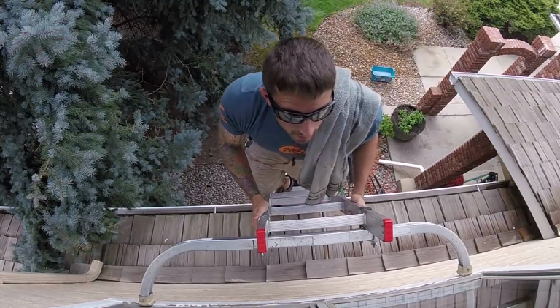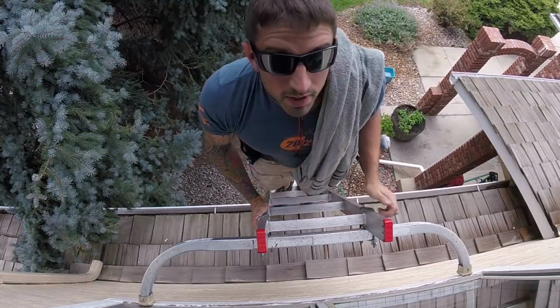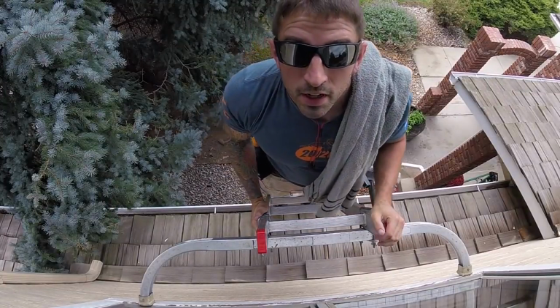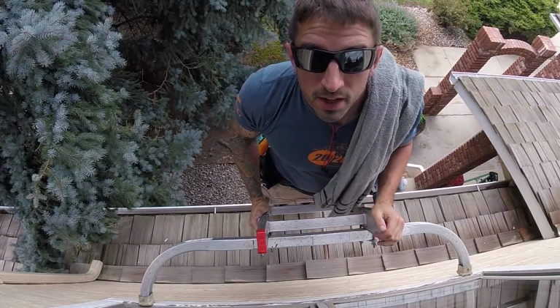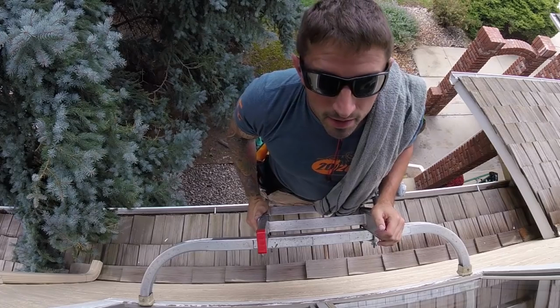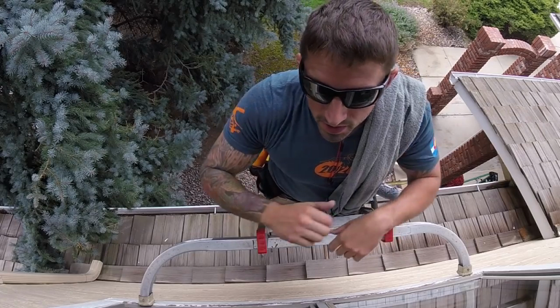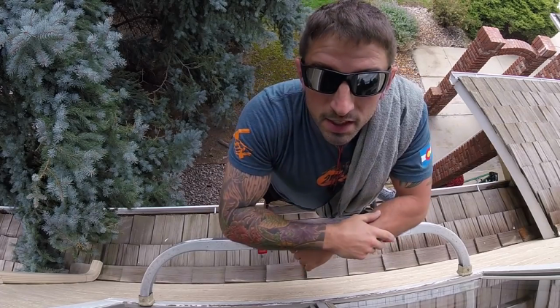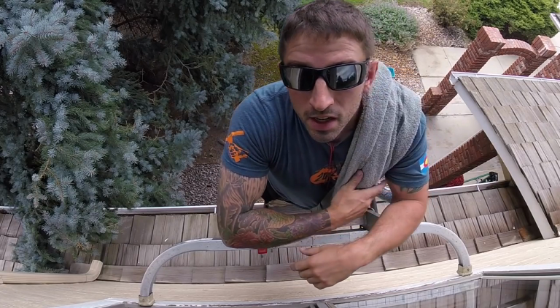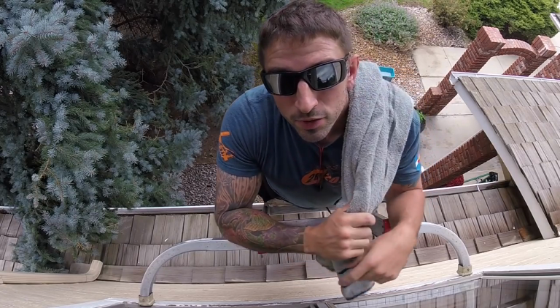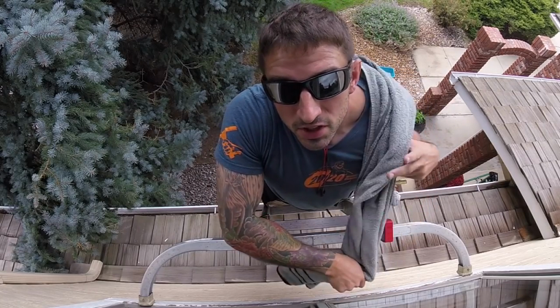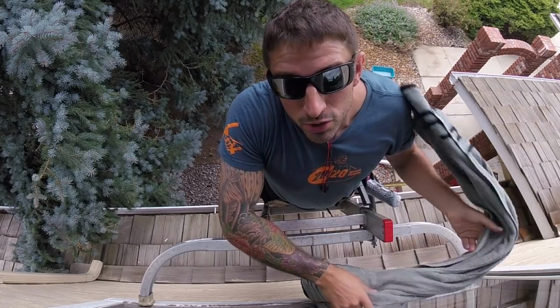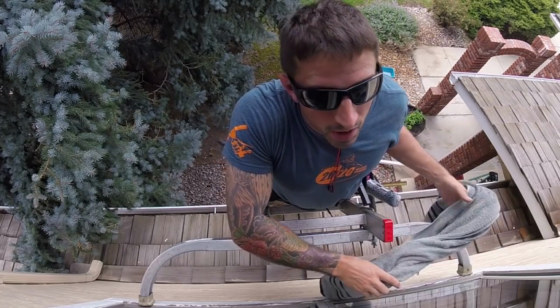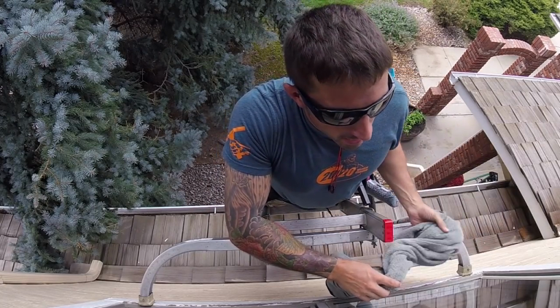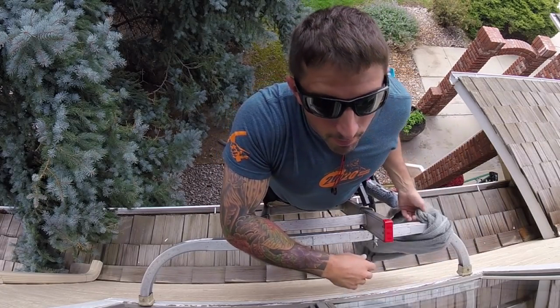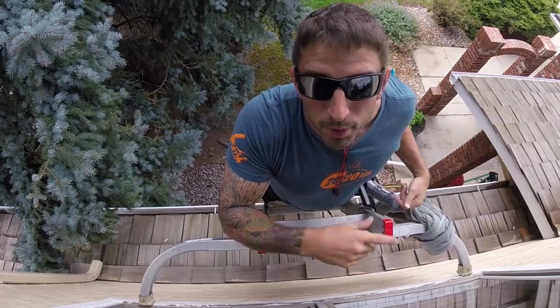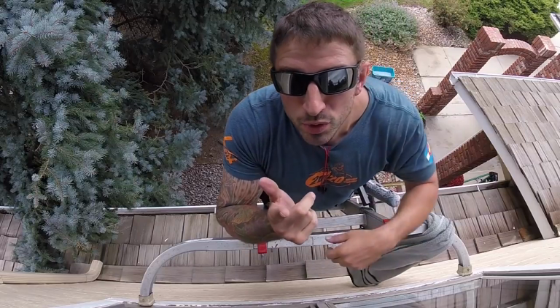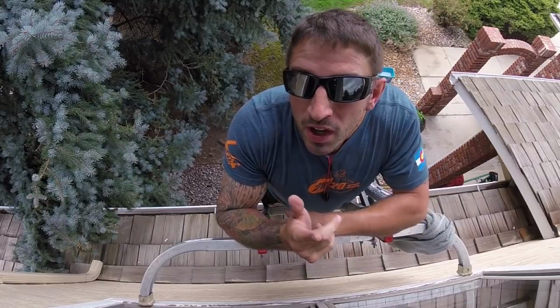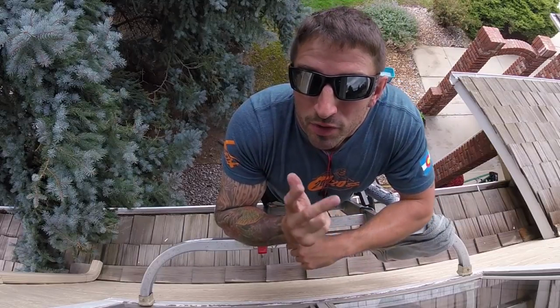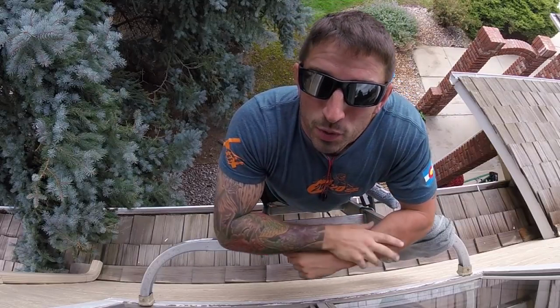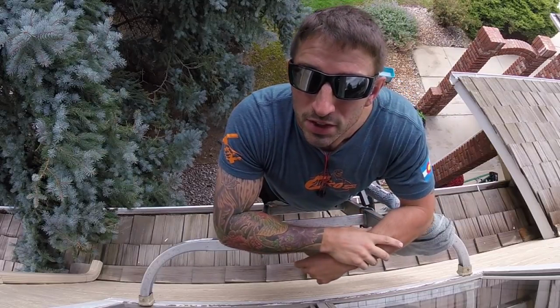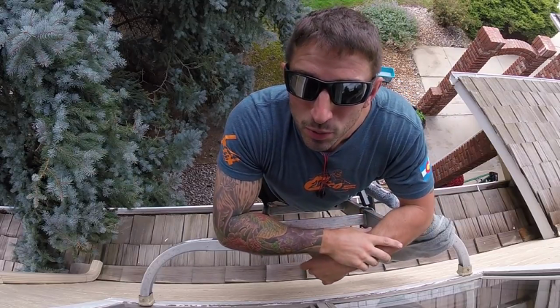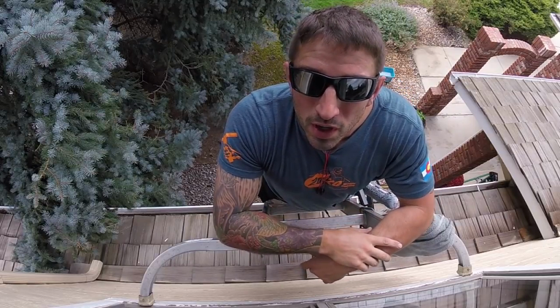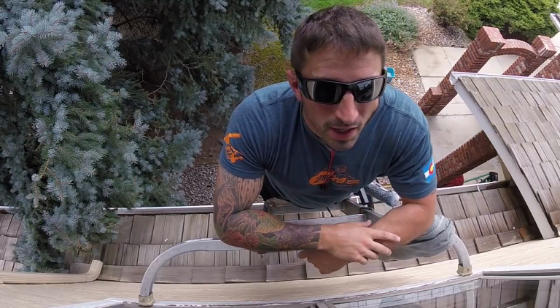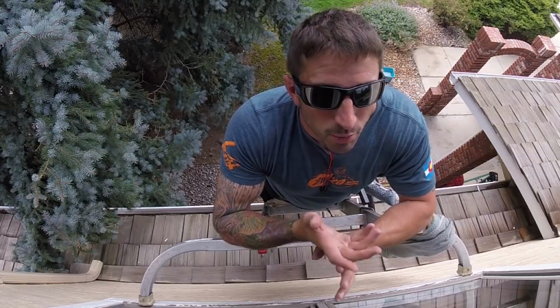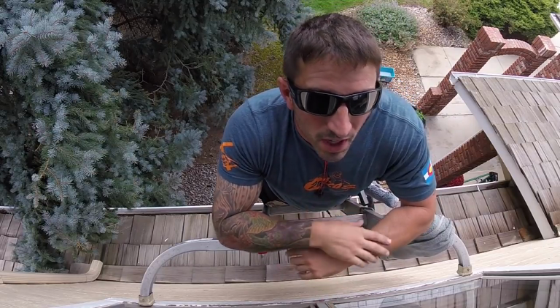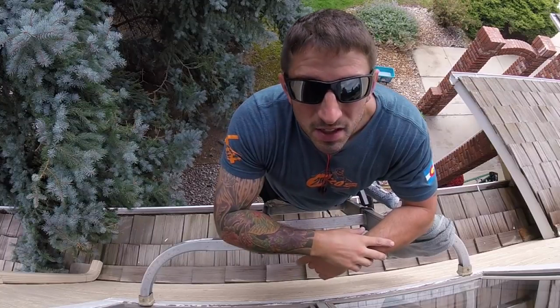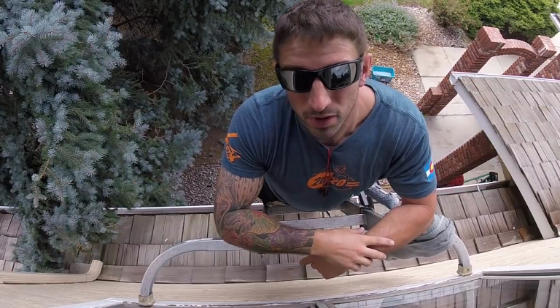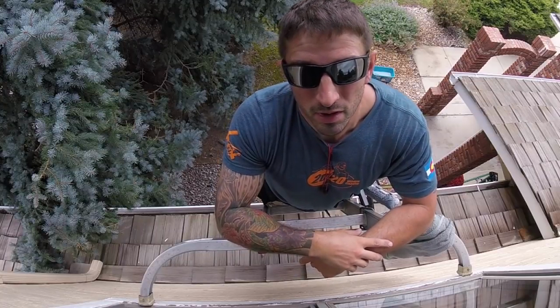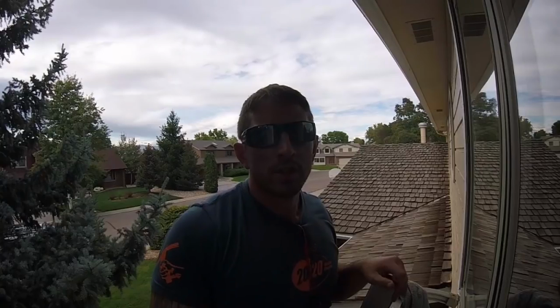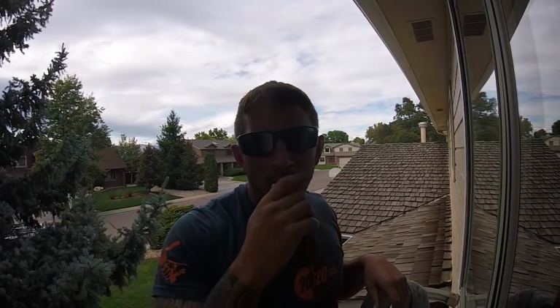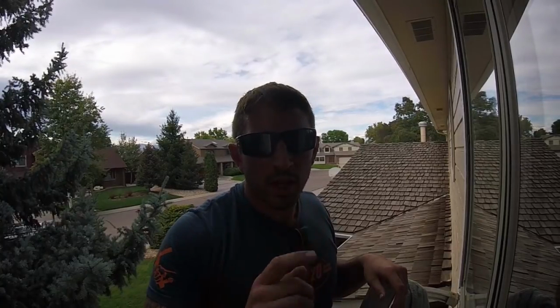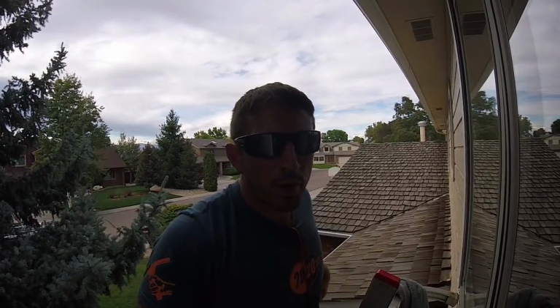I'm here at a job site right now and I just want to take a few minutes to talk about bronze wool versus quad zero steel wool and the pros and cons of both.